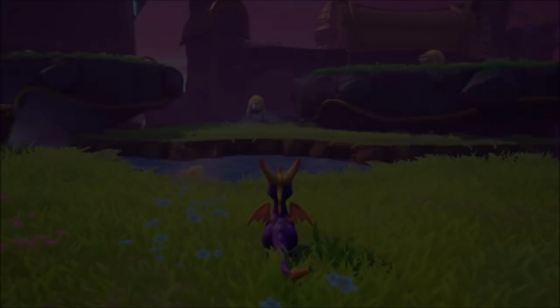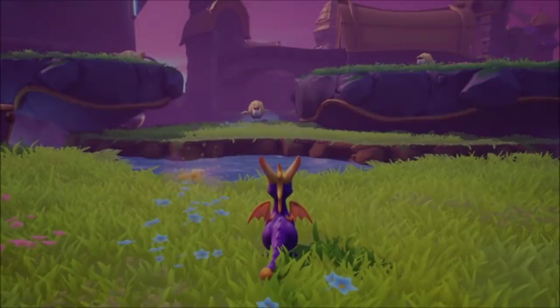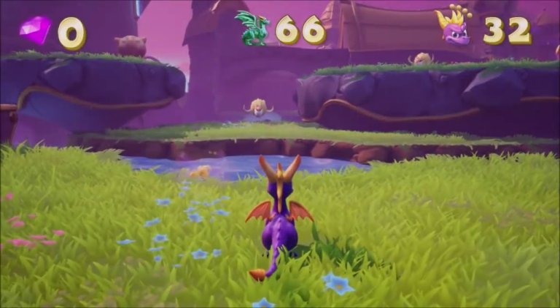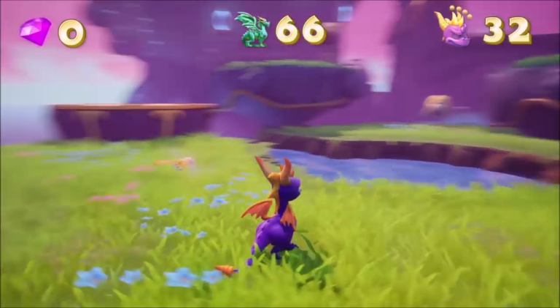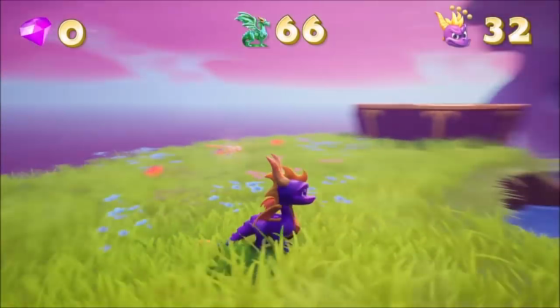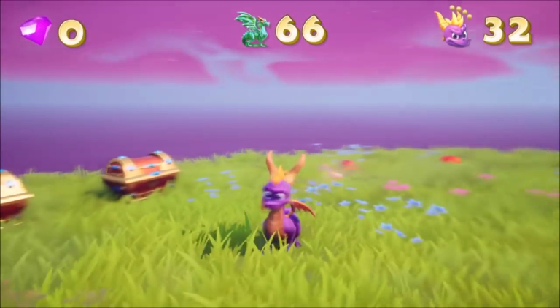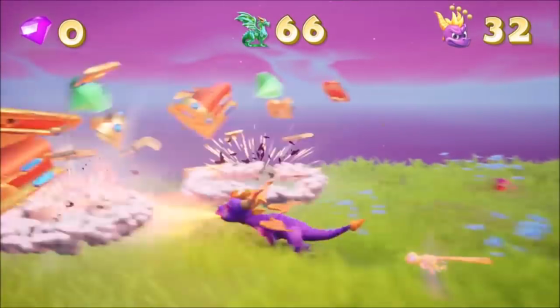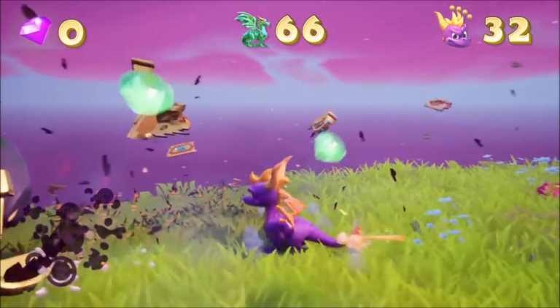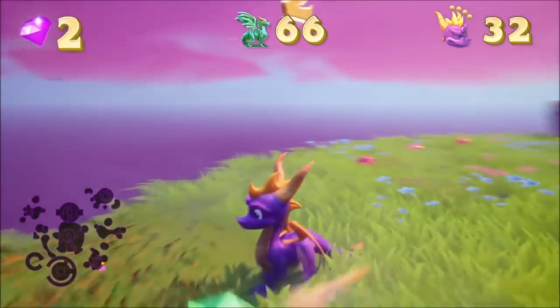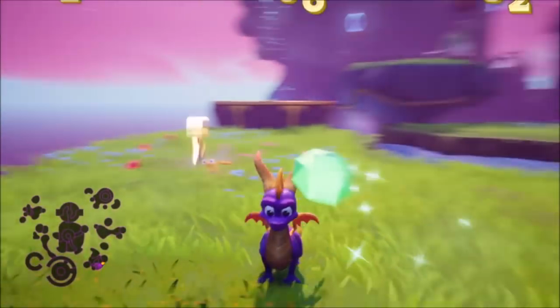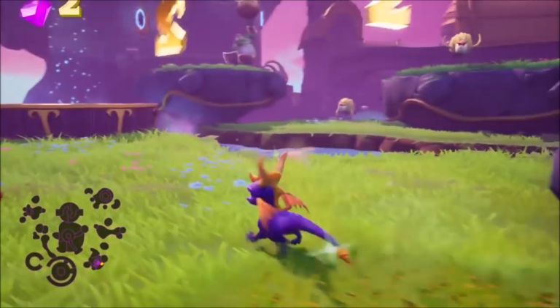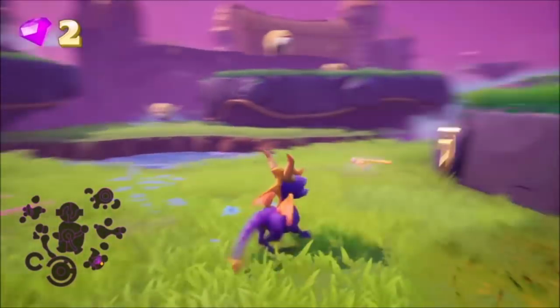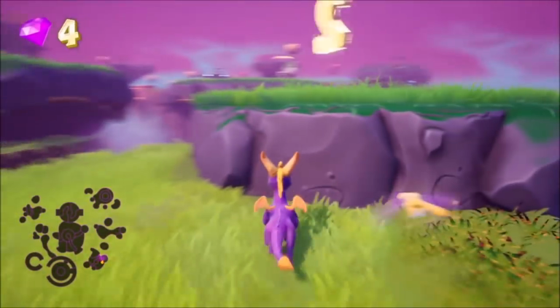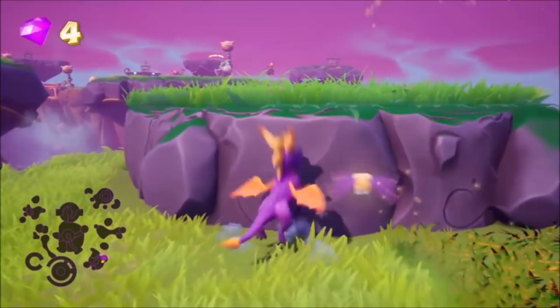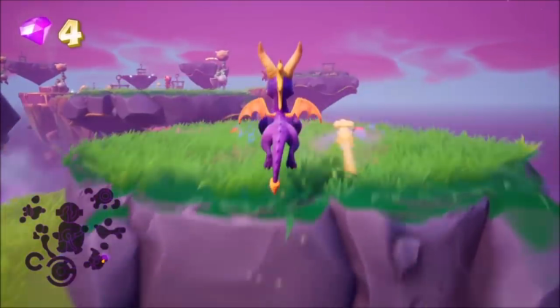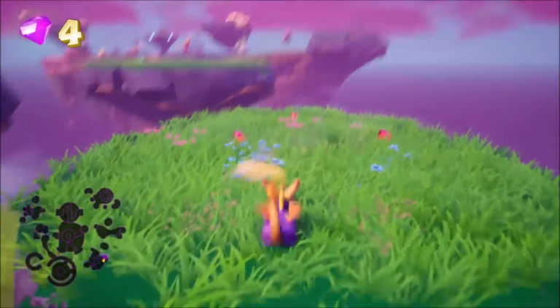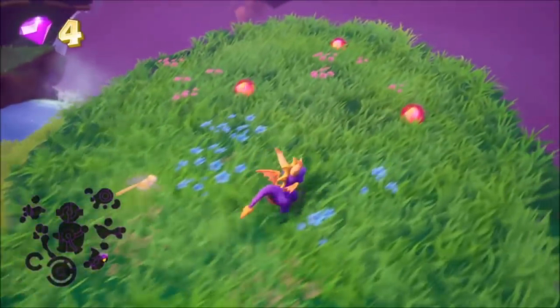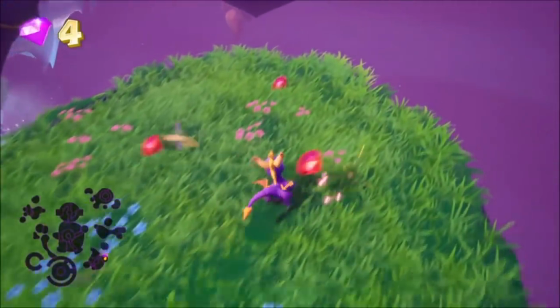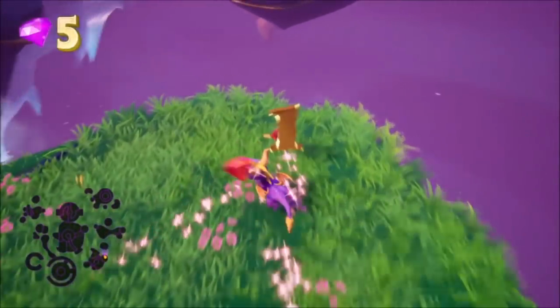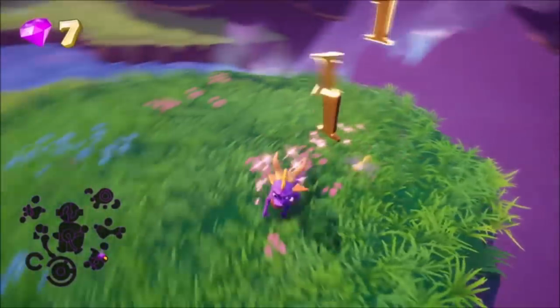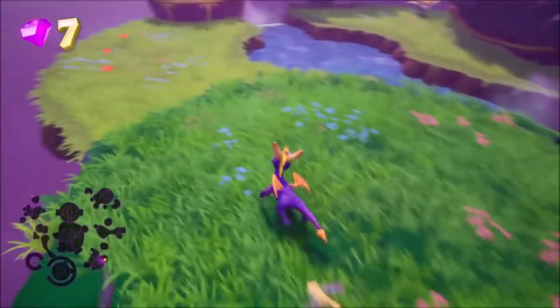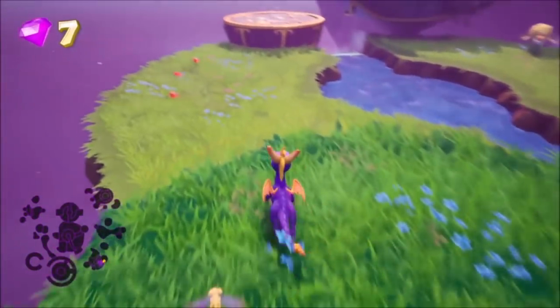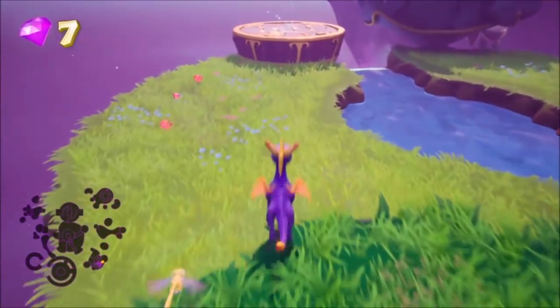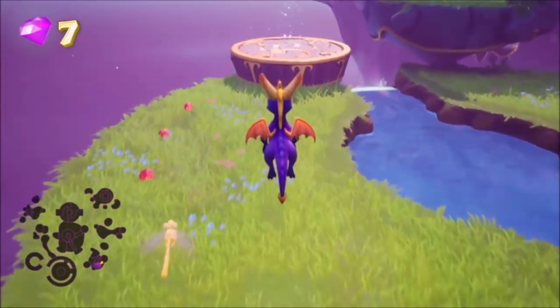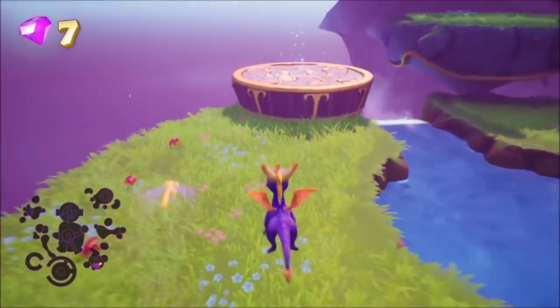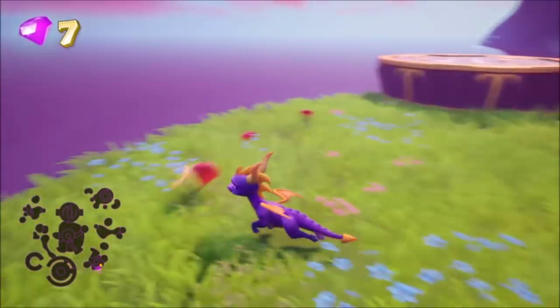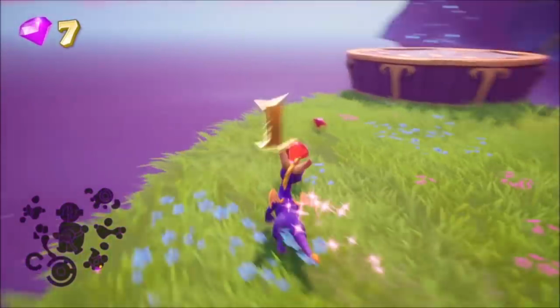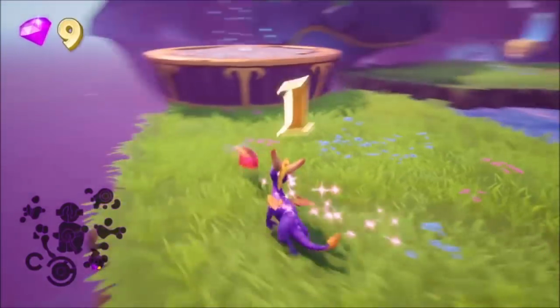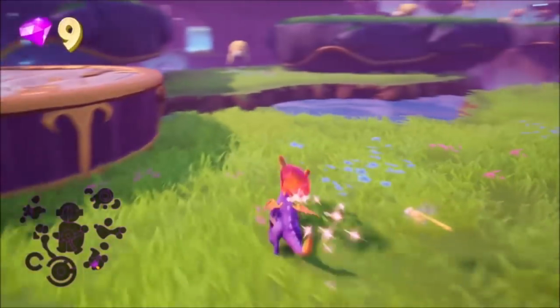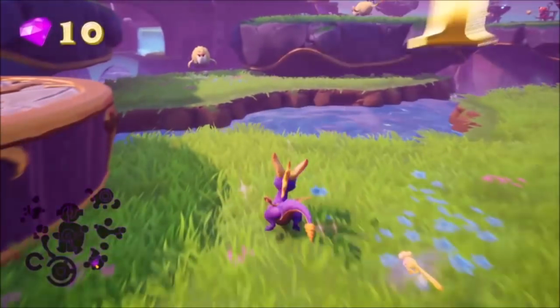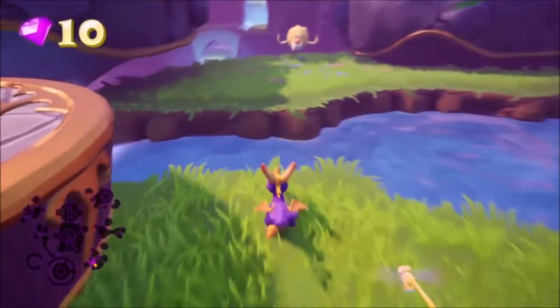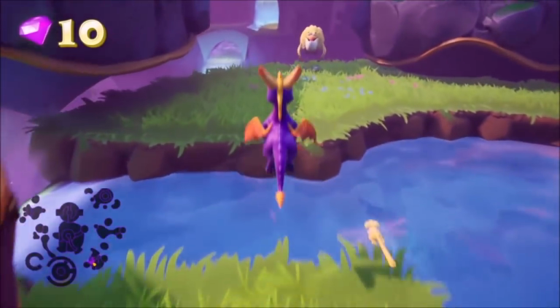At the start of Lofty Castle, you want to turn around making sure you get these chests and gems over here. From there, just clear out all the enemies on the bottom ground, go up the platform, use the teleporter, and then glide from platform to platform taking everything out.